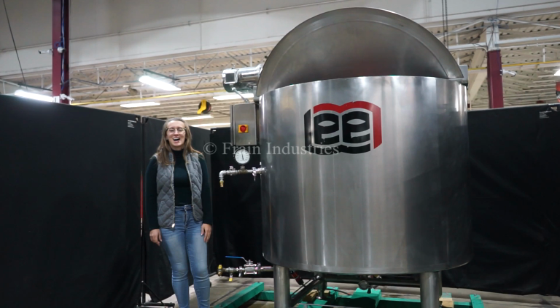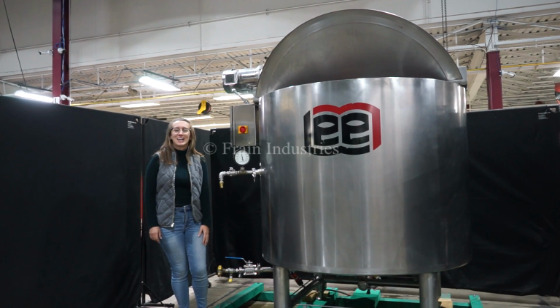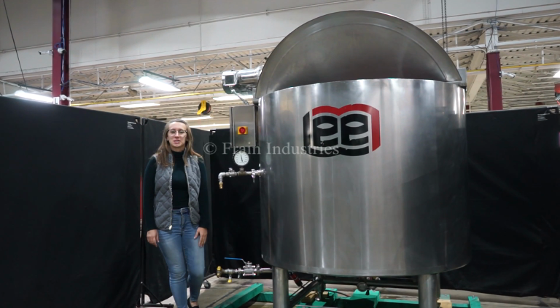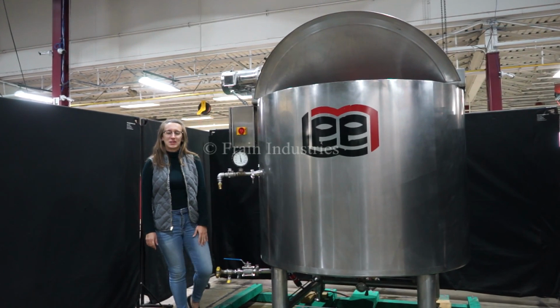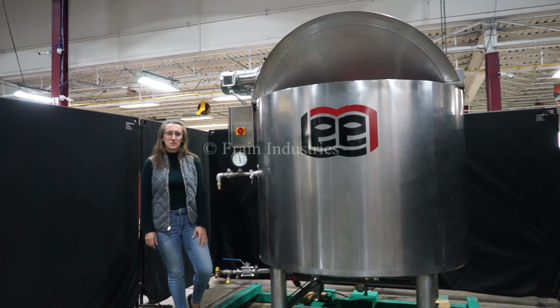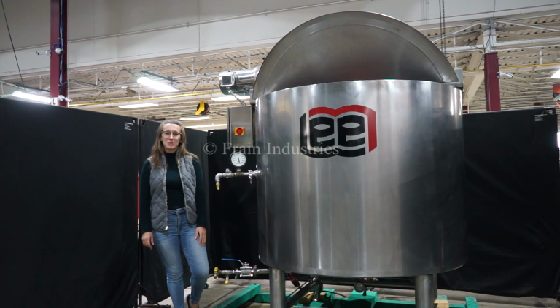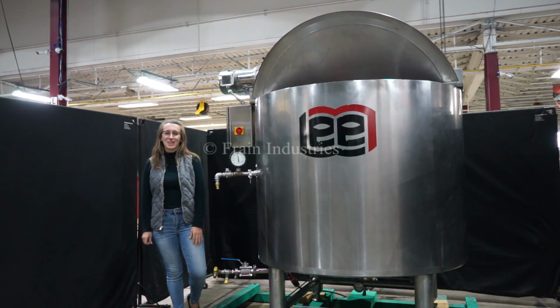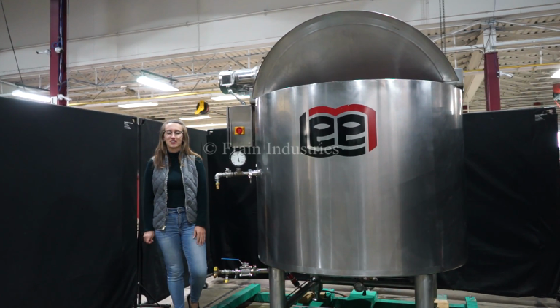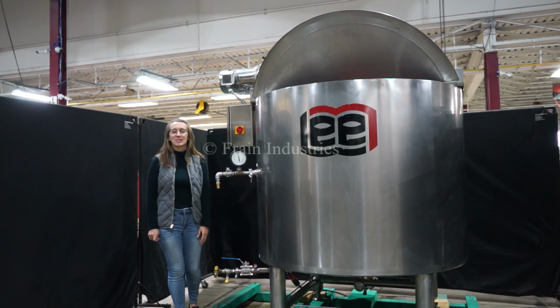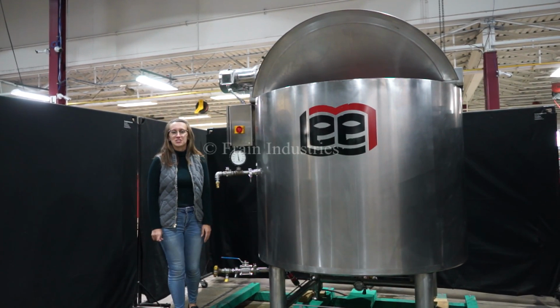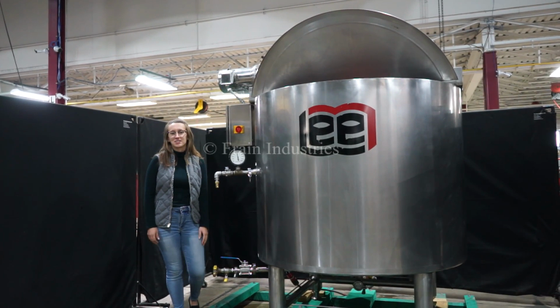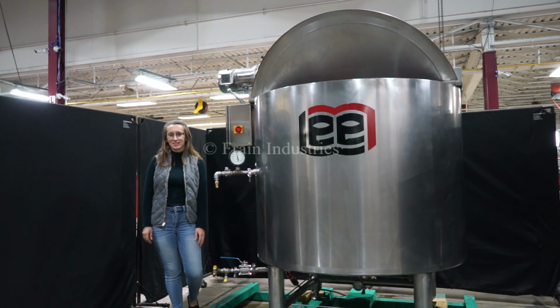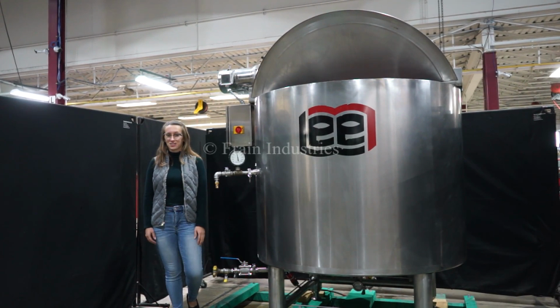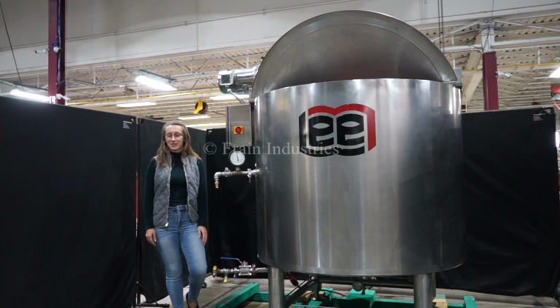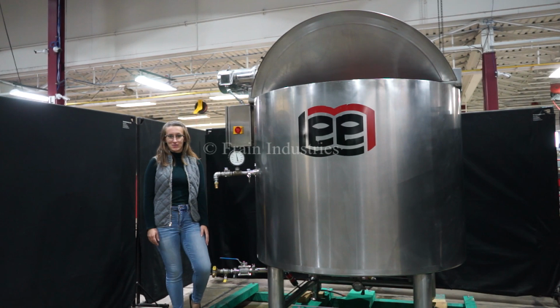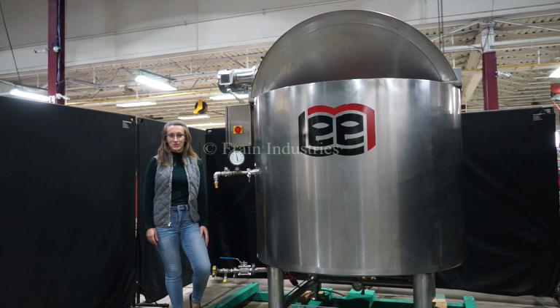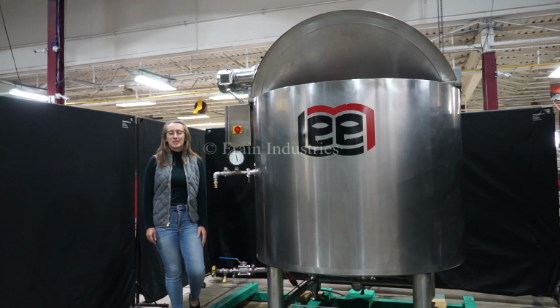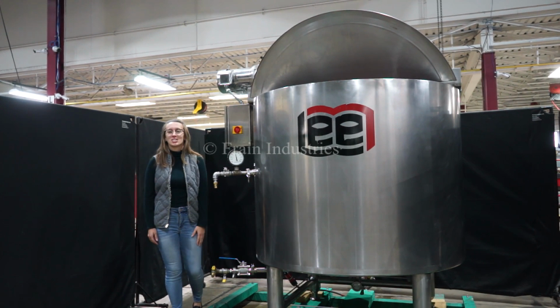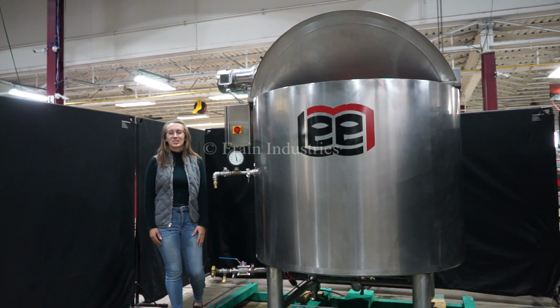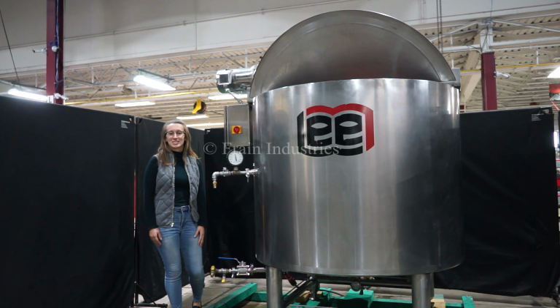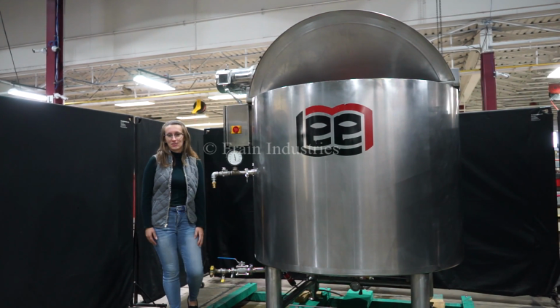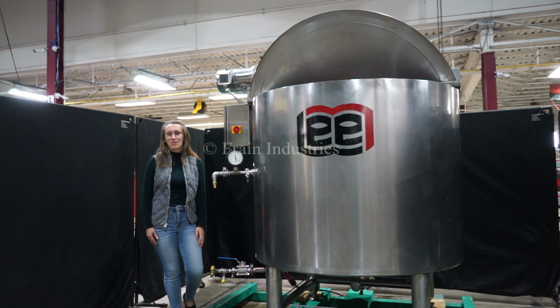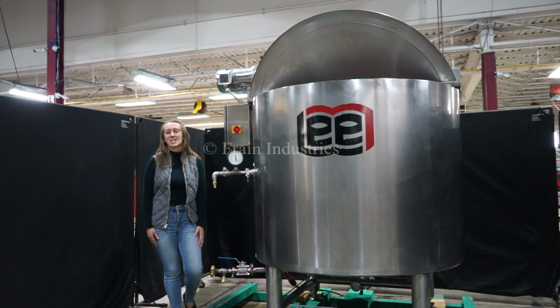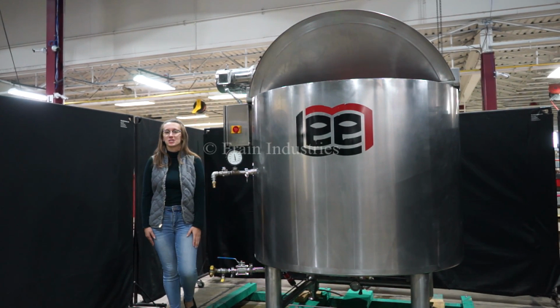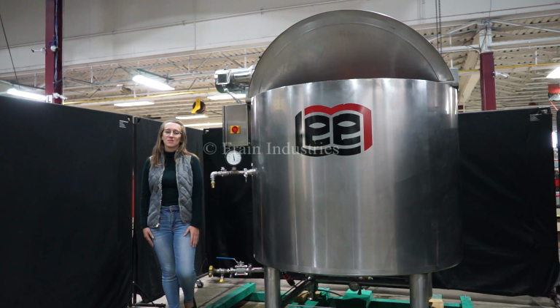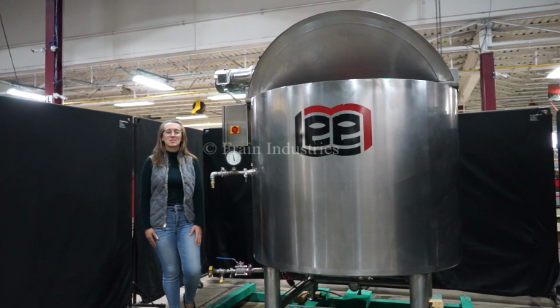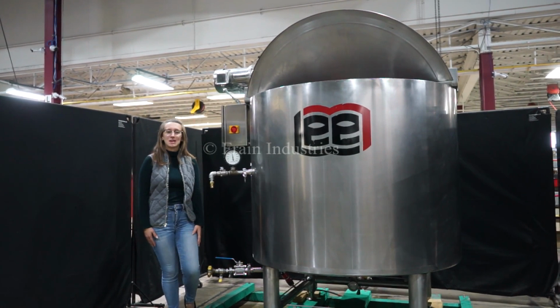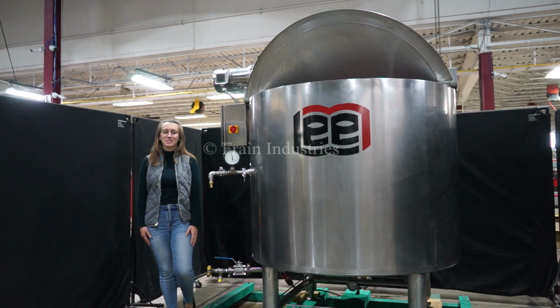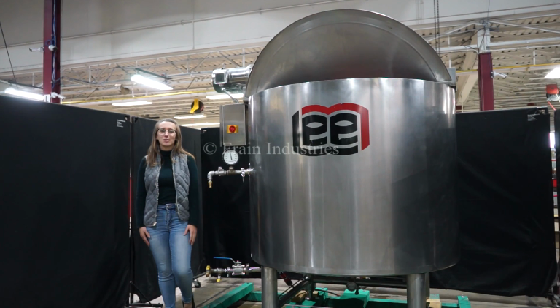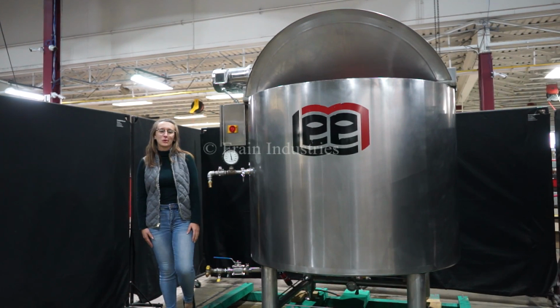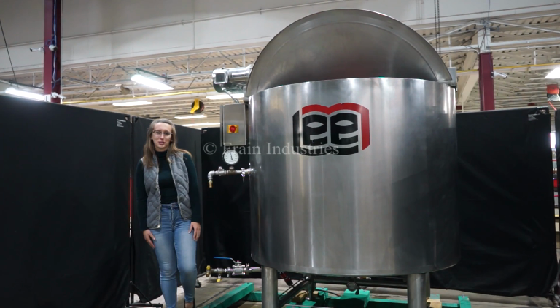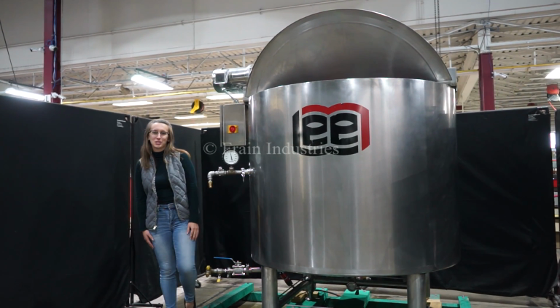Hi, I'm Elena with the Frame Group. Today I'll be cycling your LEED 300 gallon stainless steel jacket and mixing vessel. The machine is currently set to 3 phase, 480 volts. We recommend reading the manual in its entirety before powering on the machine.